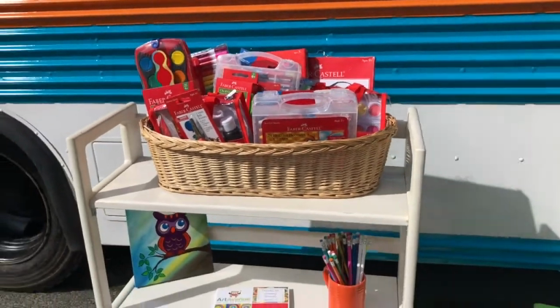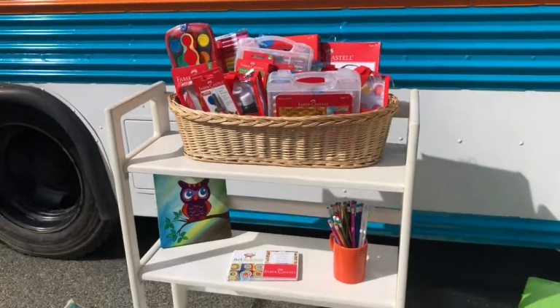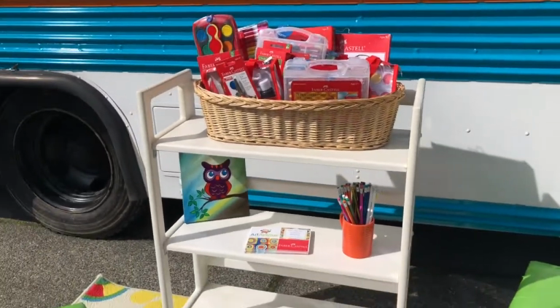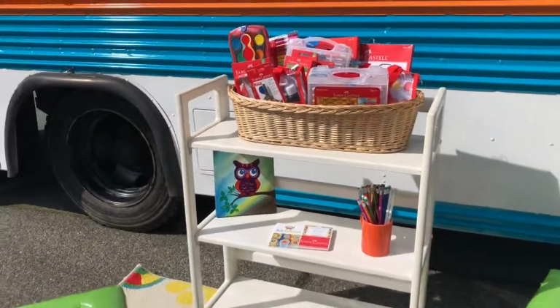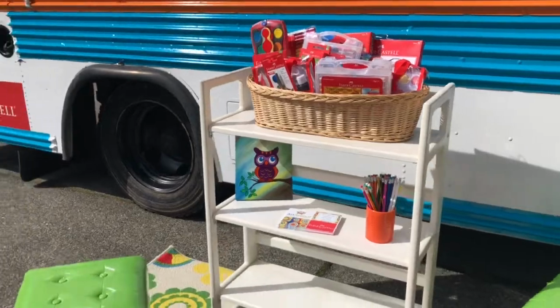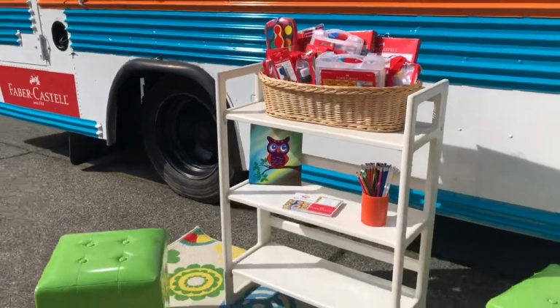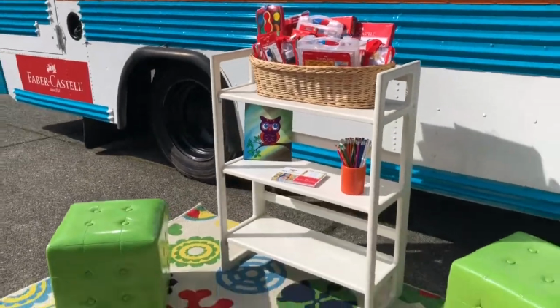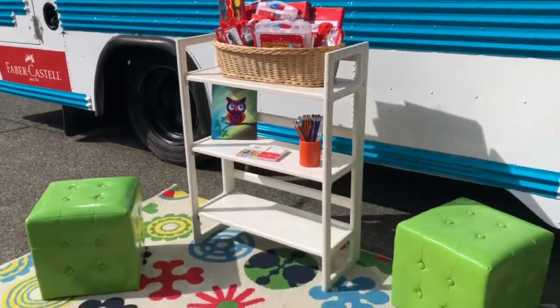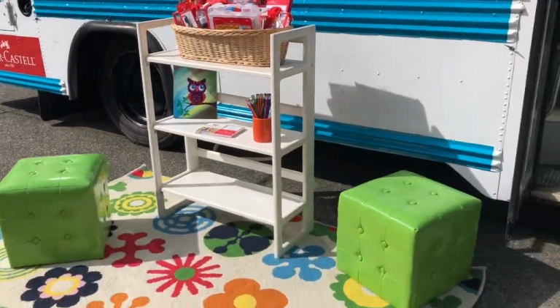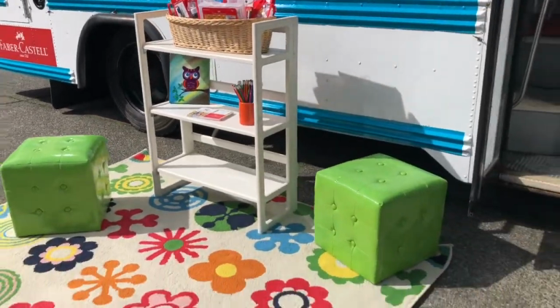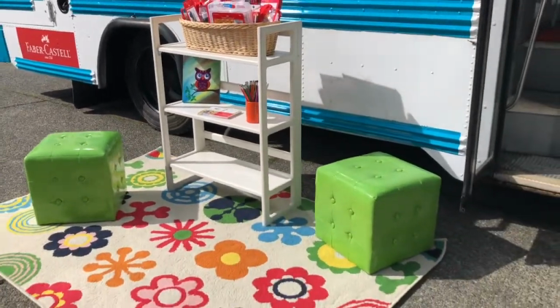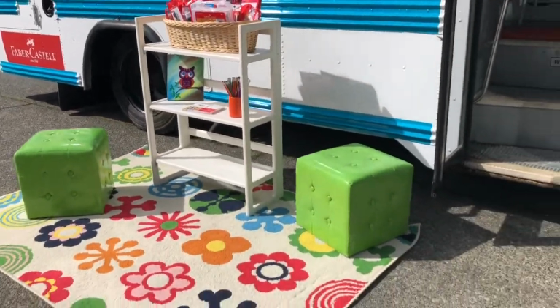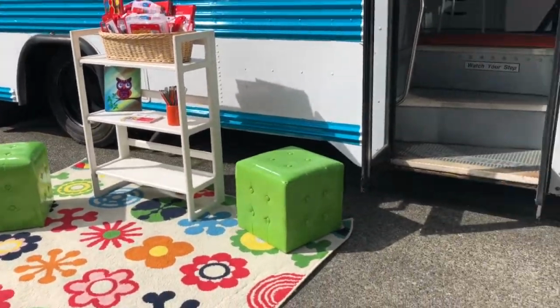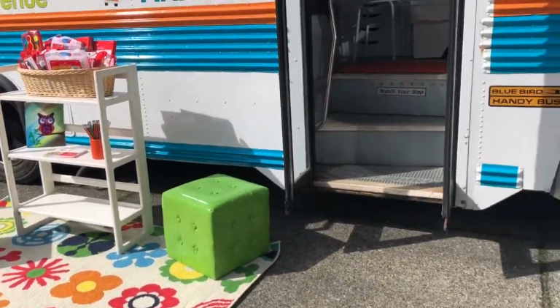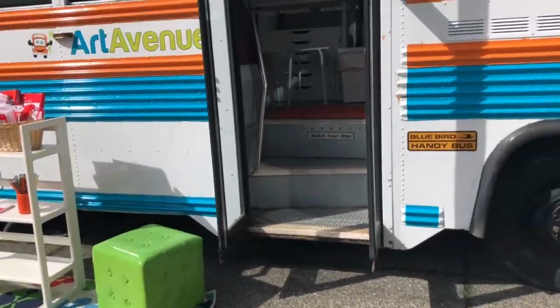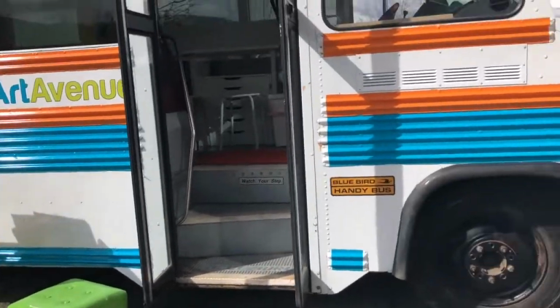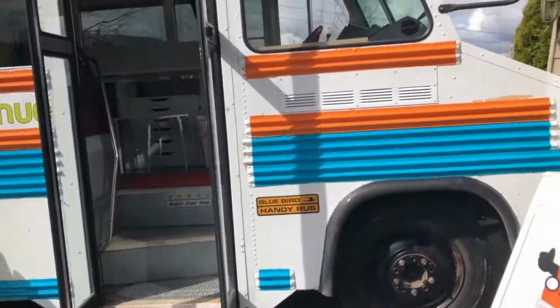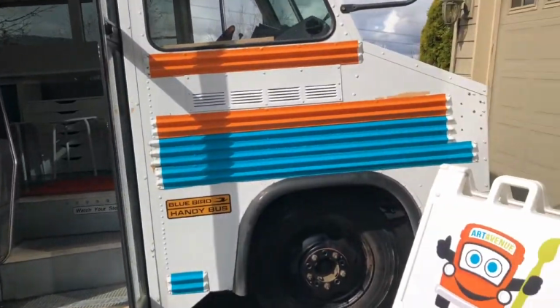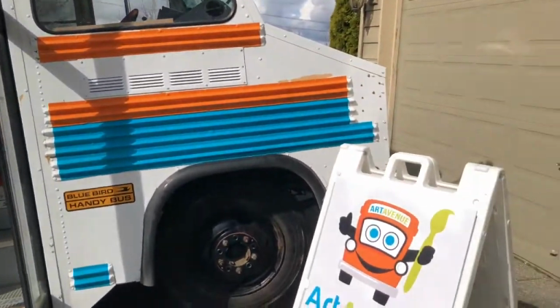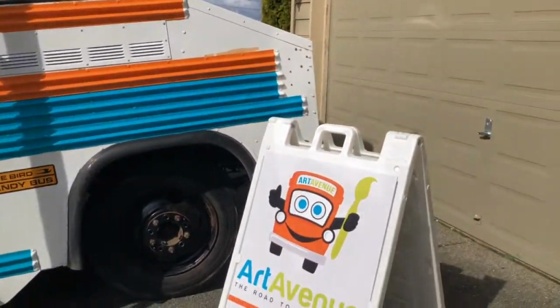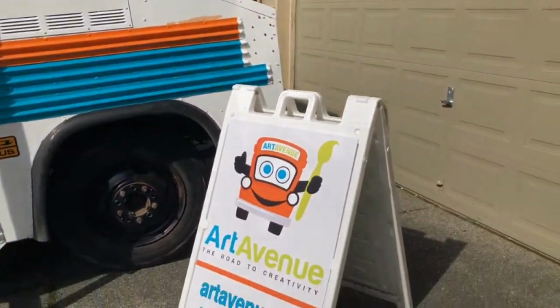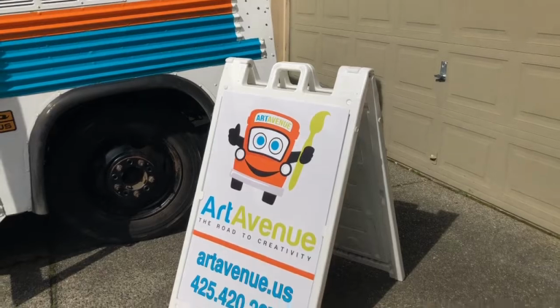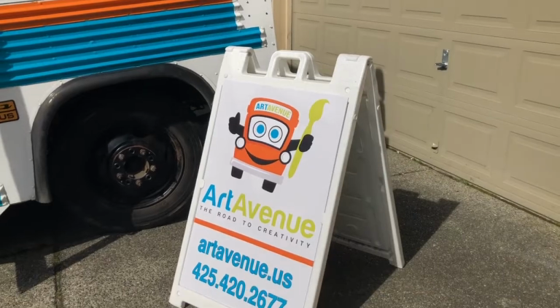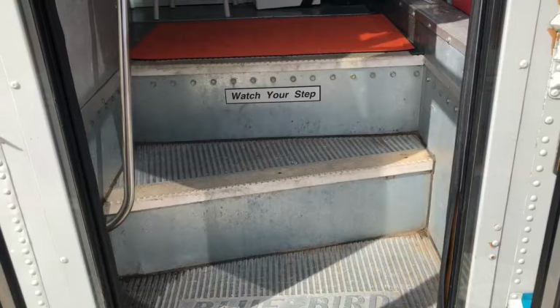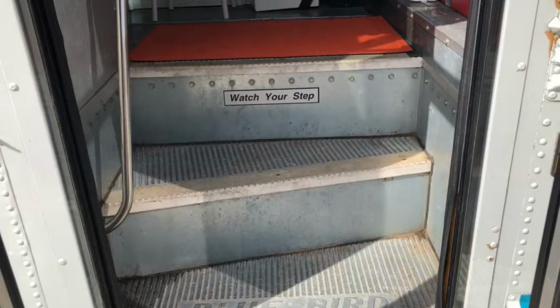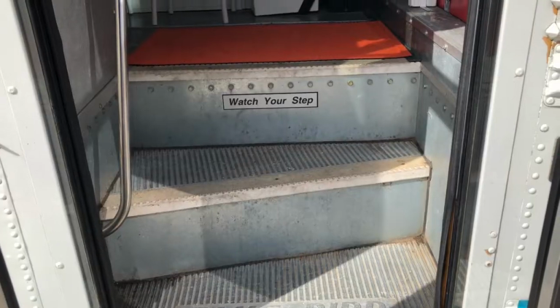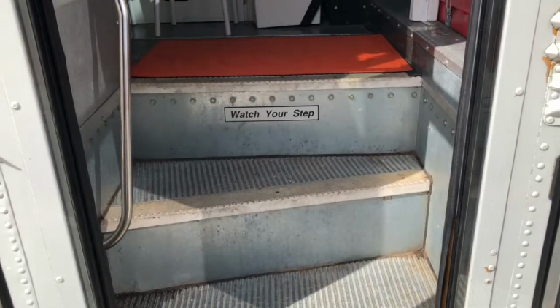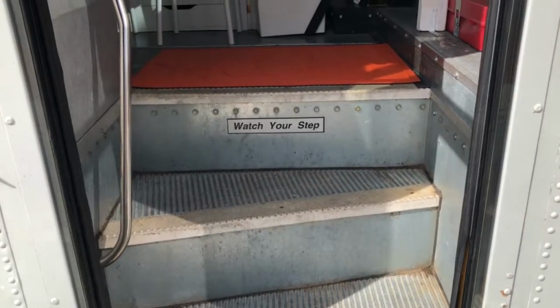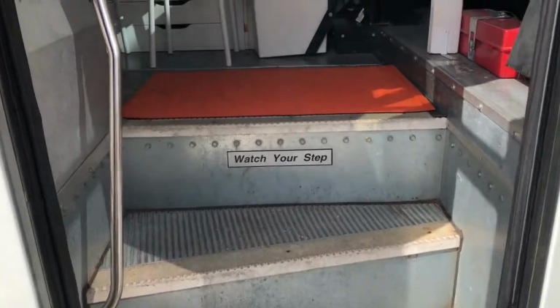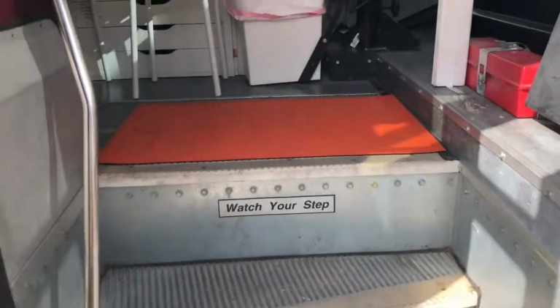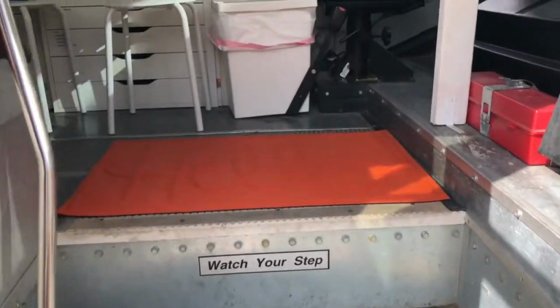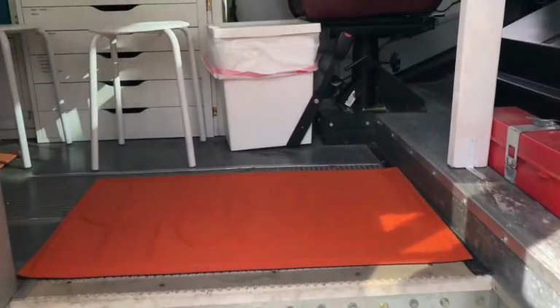This is kind of a little setup that we would have for overflow as people are waiting to board the bus and create art. Let's climb aboard and check it out.